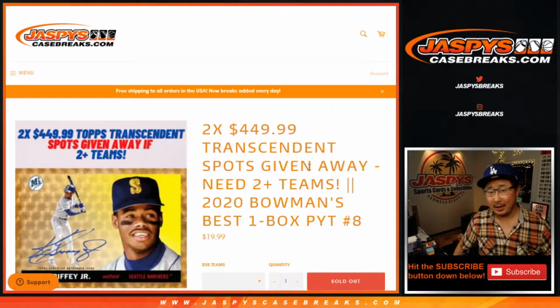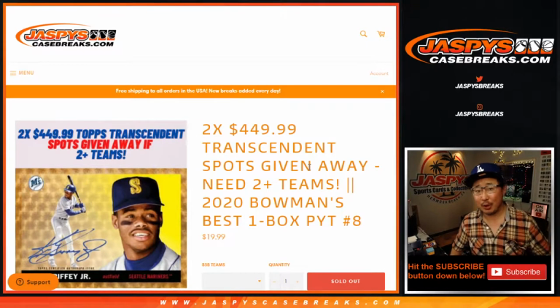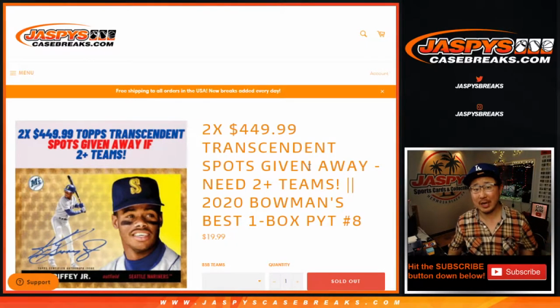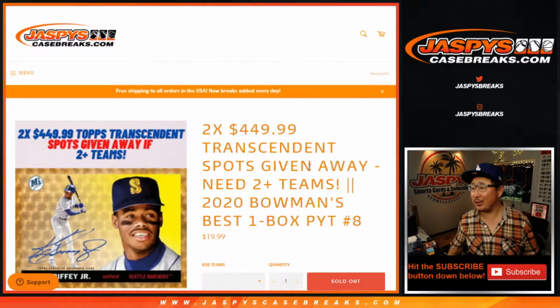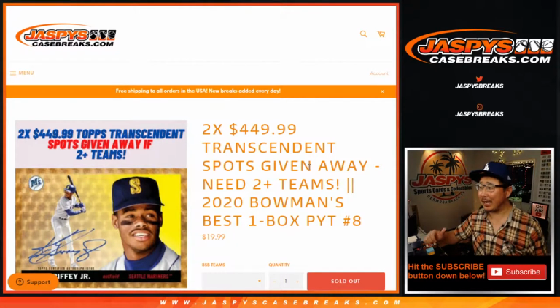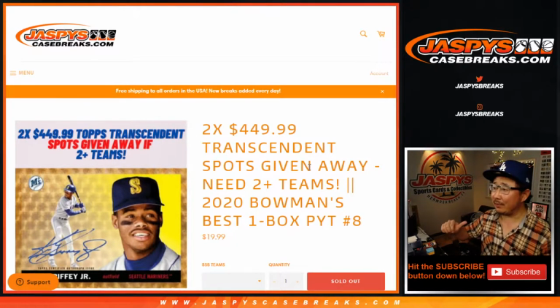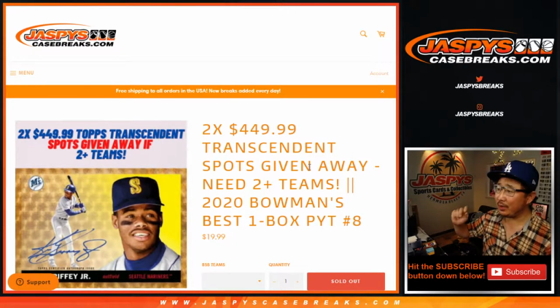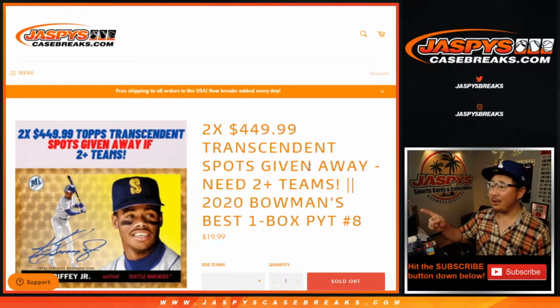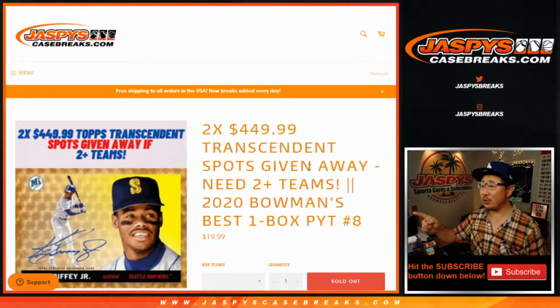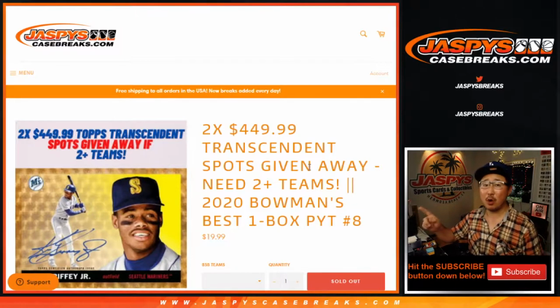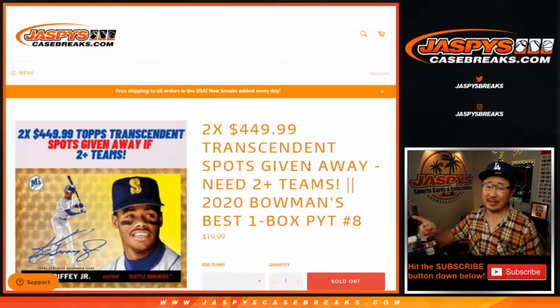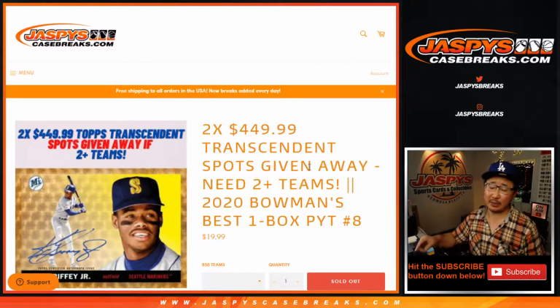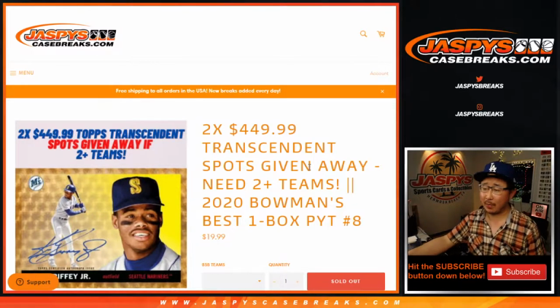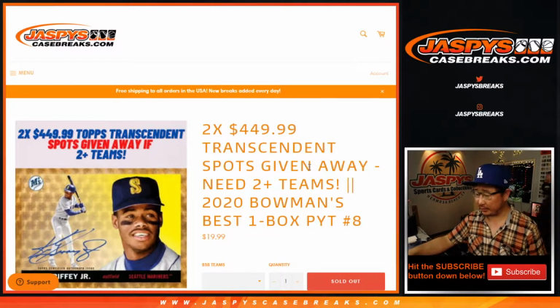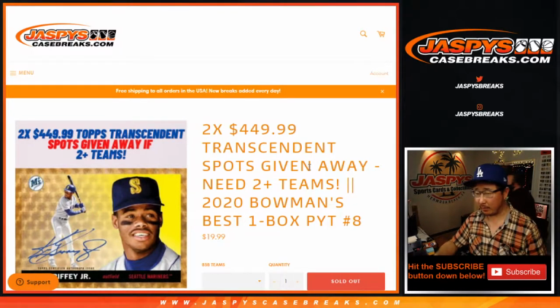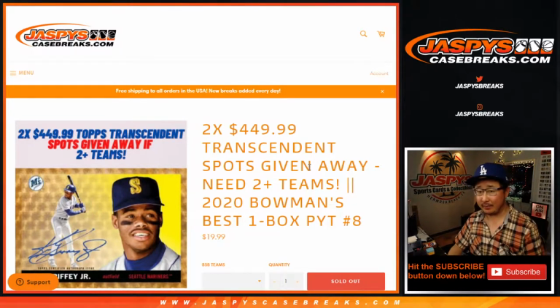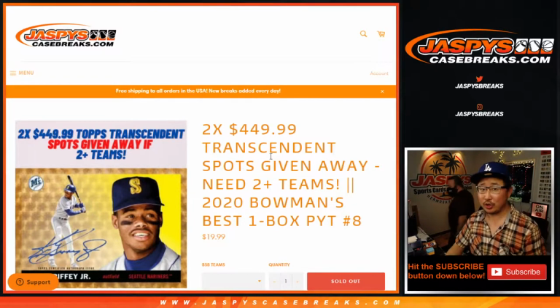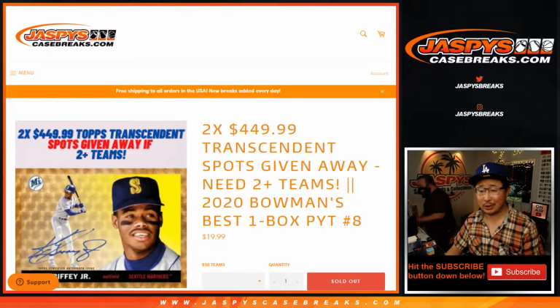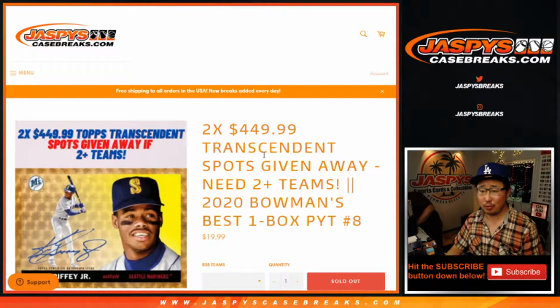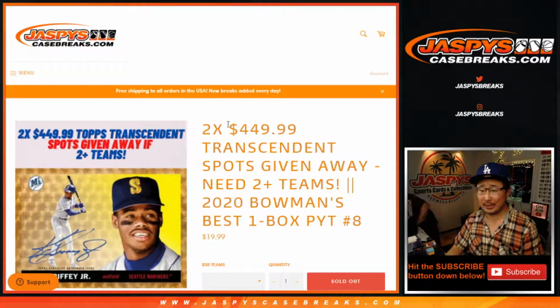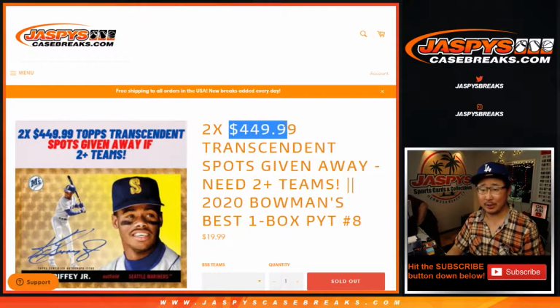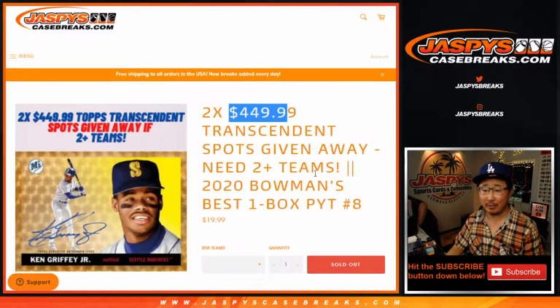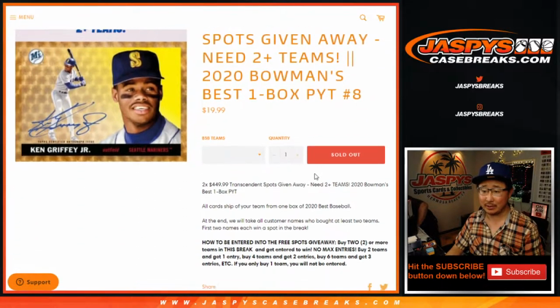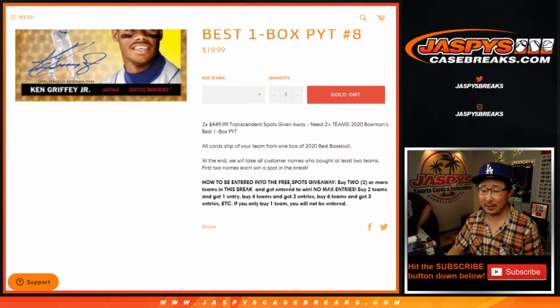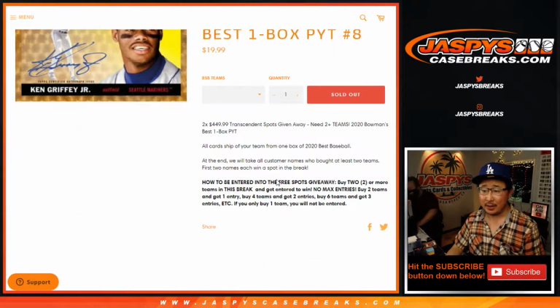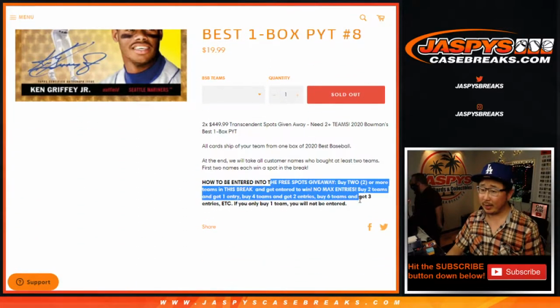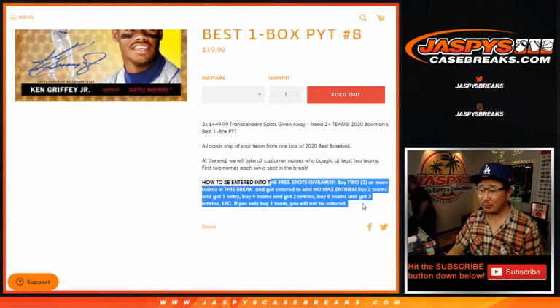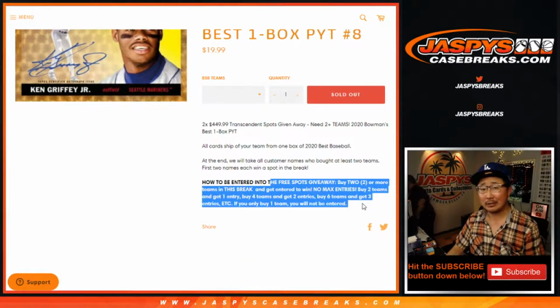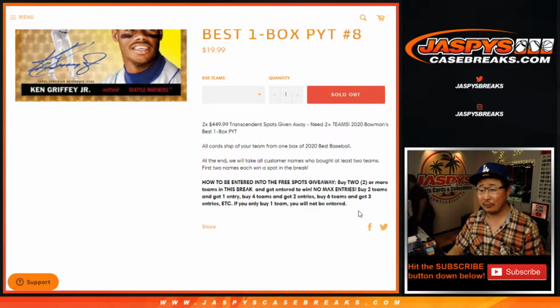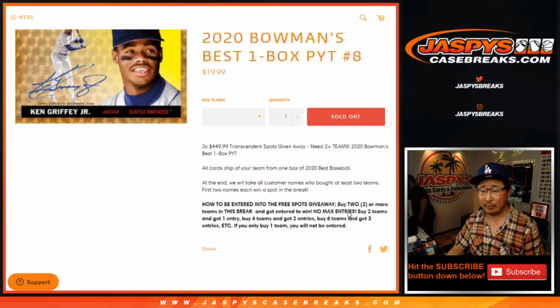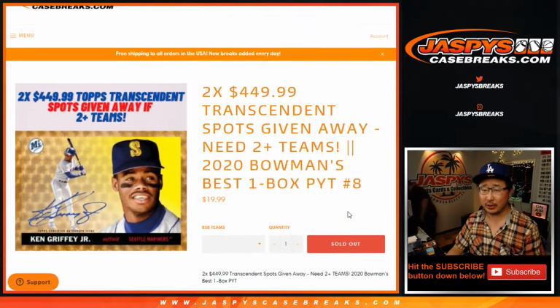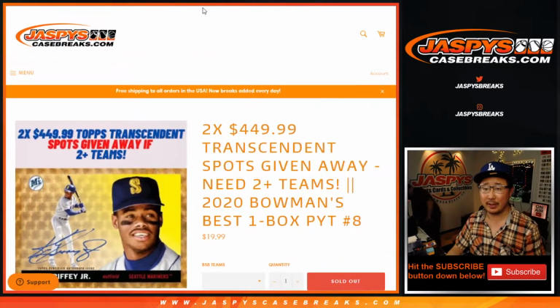Hi everyone, Joe for JaspiesCaseBreaks.com coming at you with 2020 Bowman's Best Baseball. One box, pick your team number eight with a chance at two transcendent spots. We'll do that randomizer at the end. The way you get entered is if you follow those directions right there.